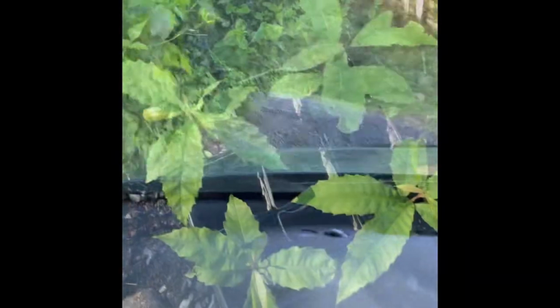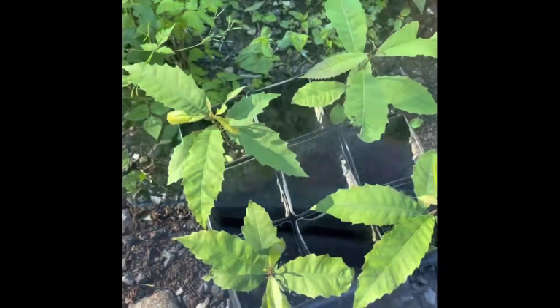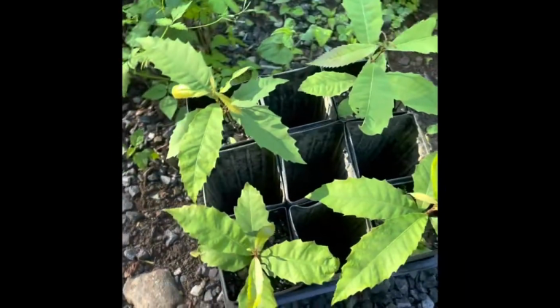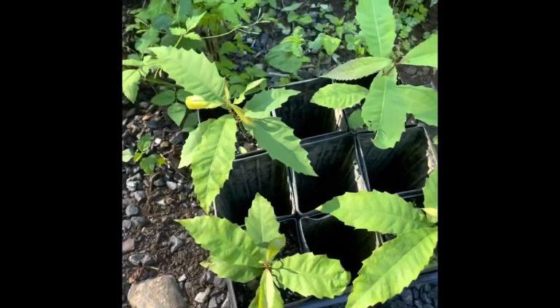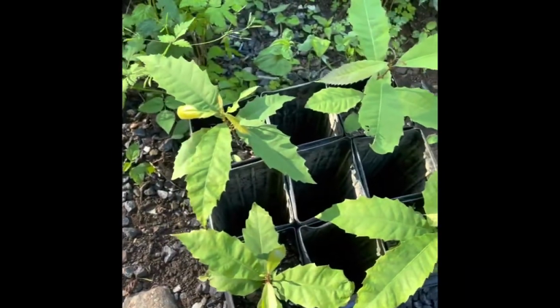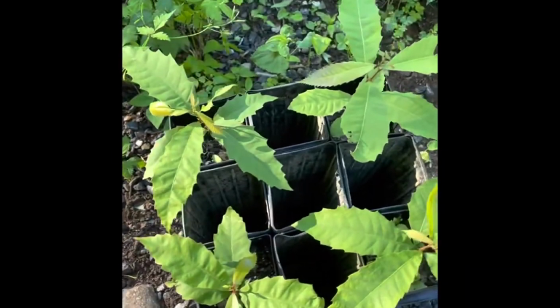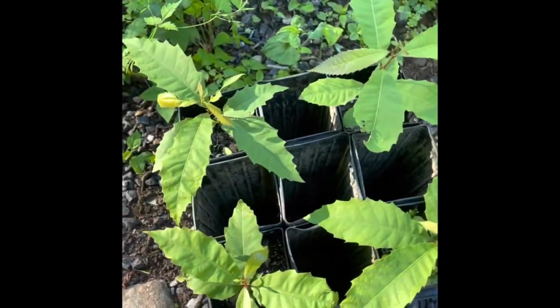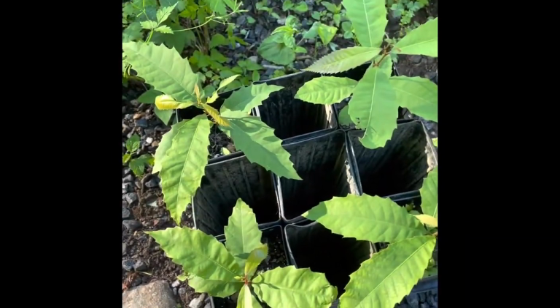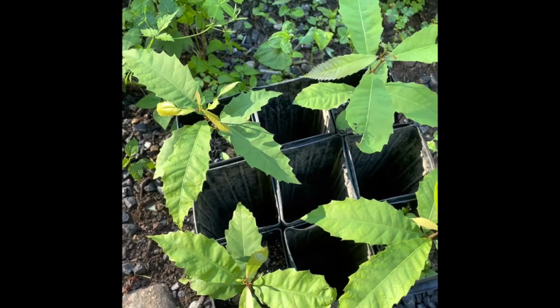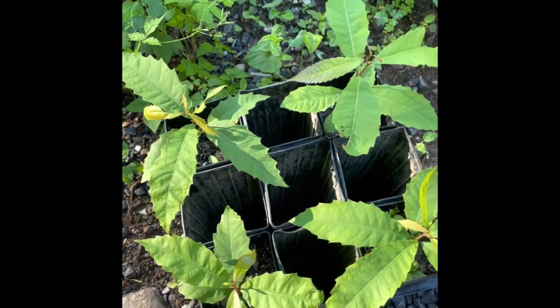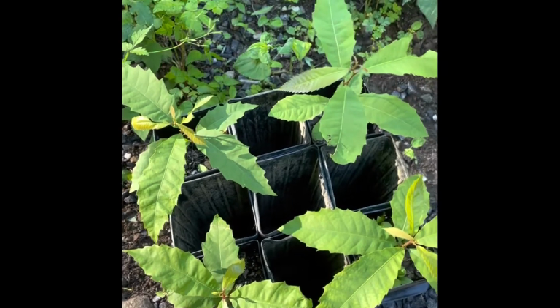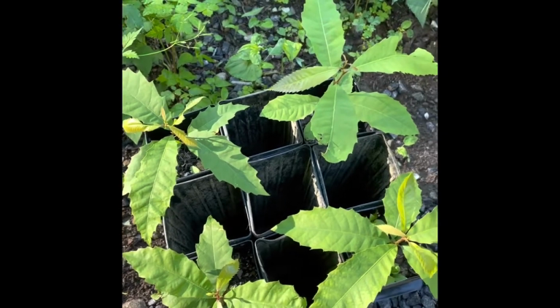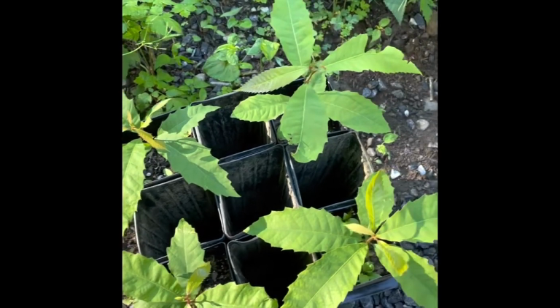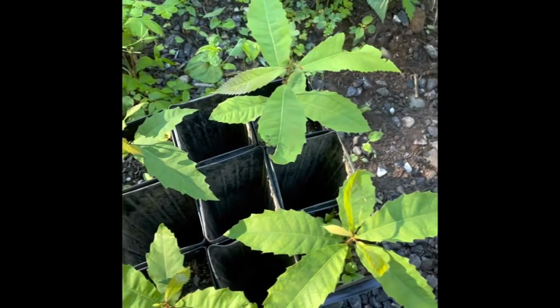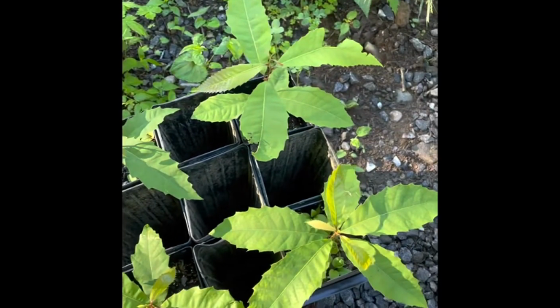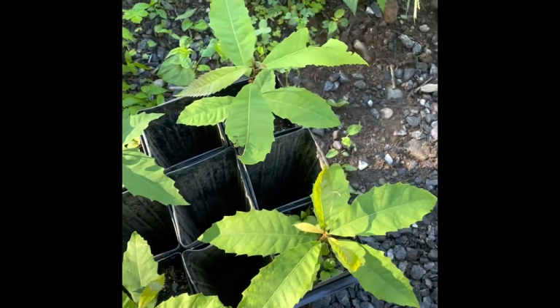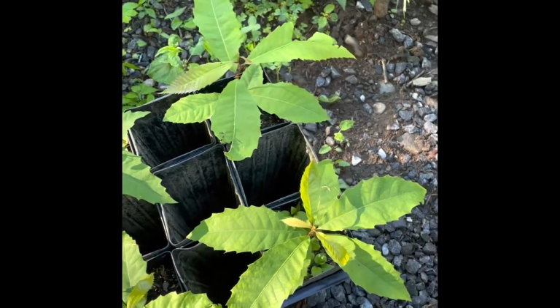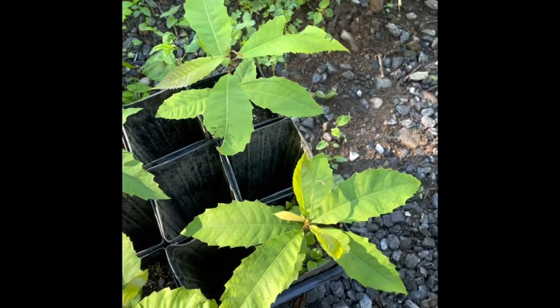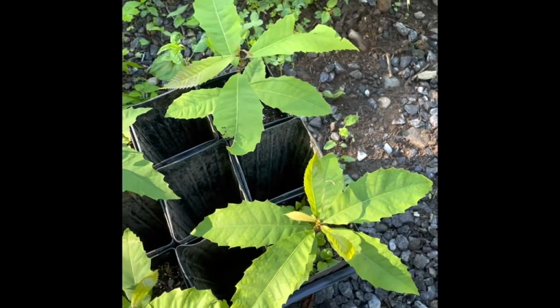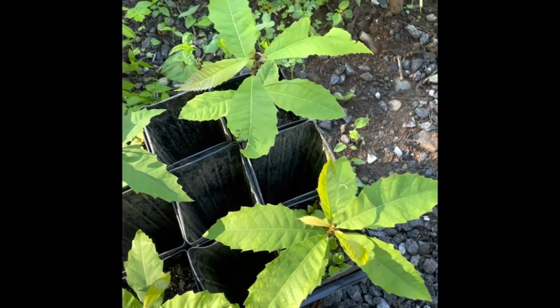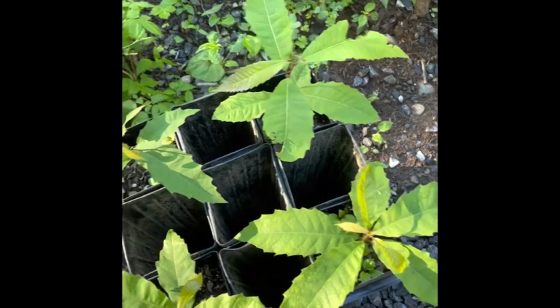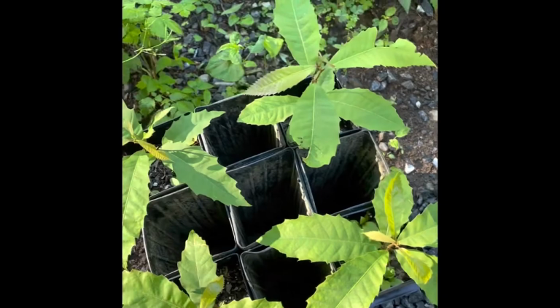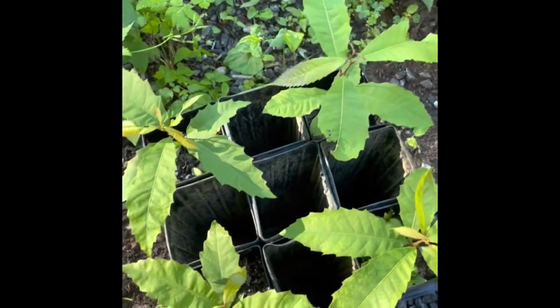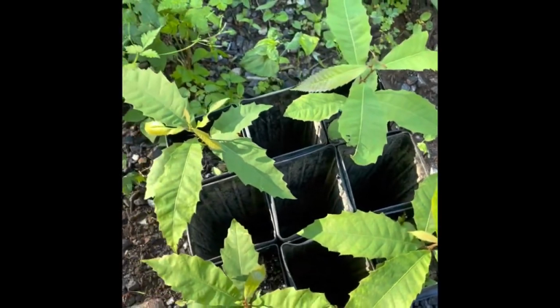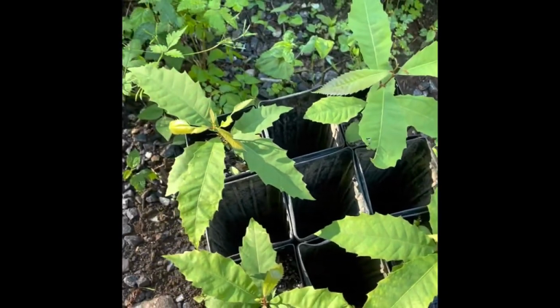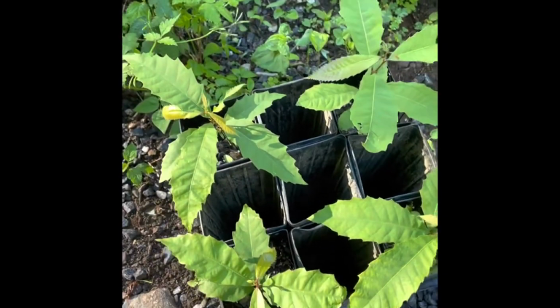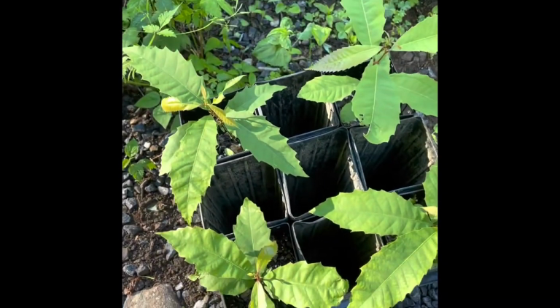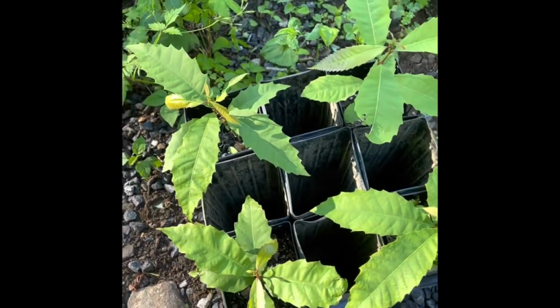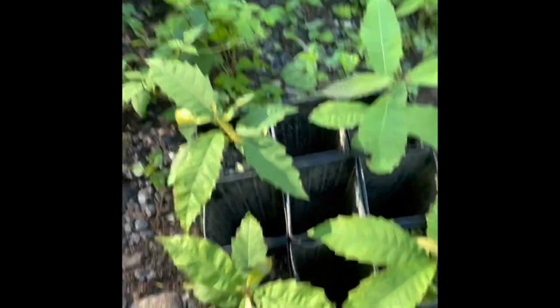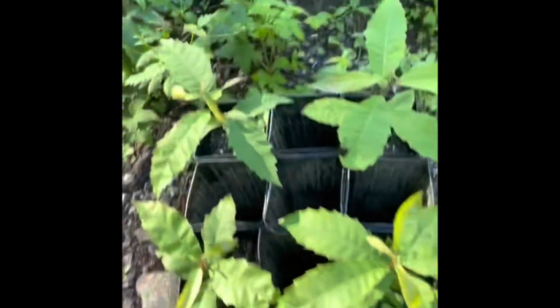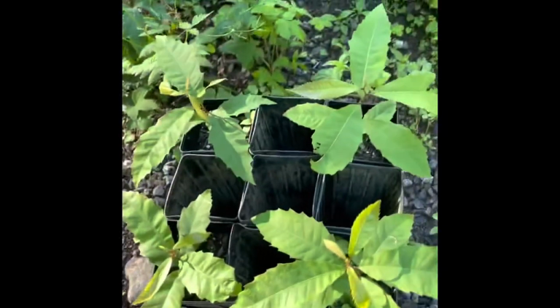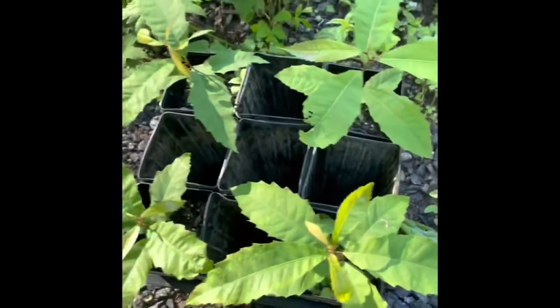Well, believe it or not, this is the first thing that started this whole adventure up on Russ's mountain, and it's the last thing that we're planting. Russ, tell me a little bit about these.